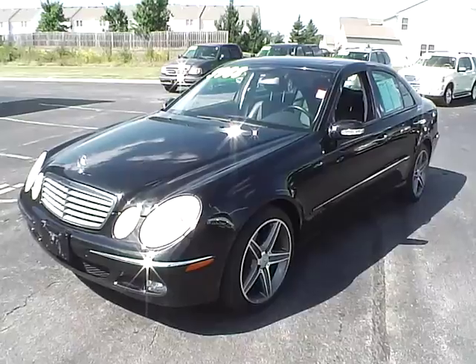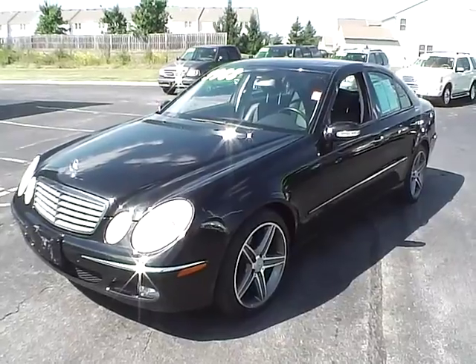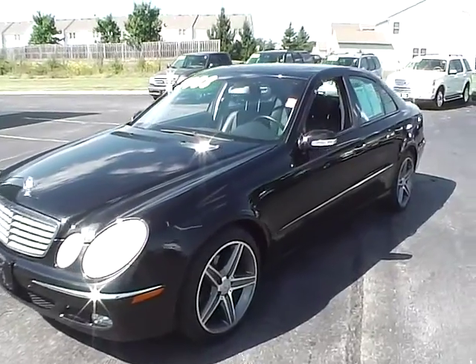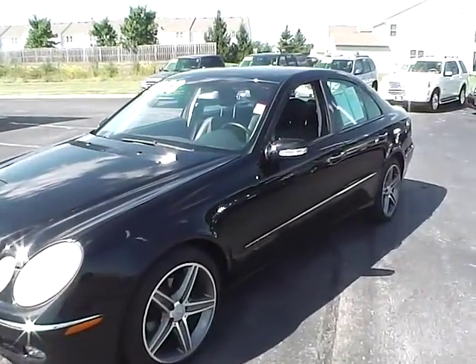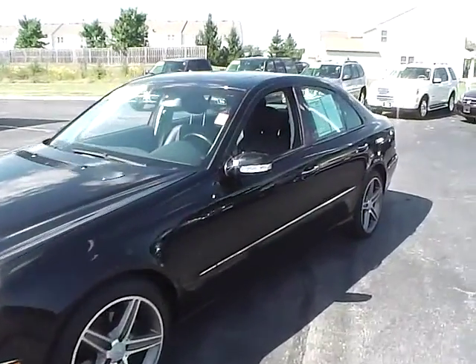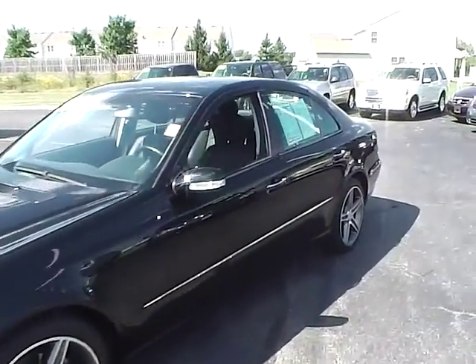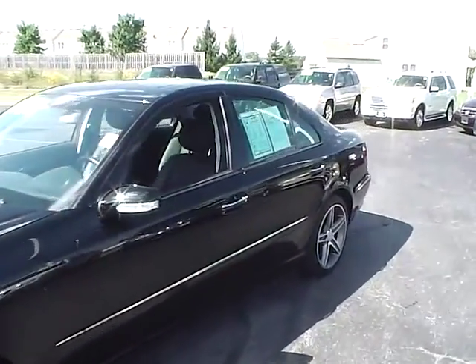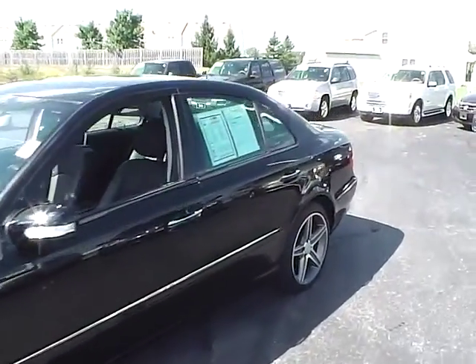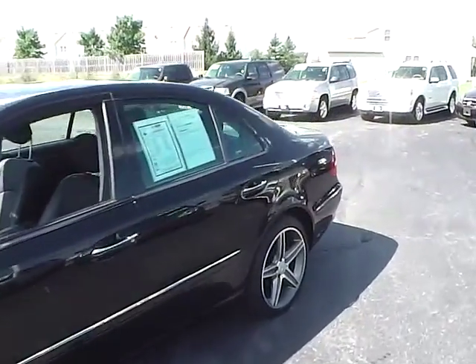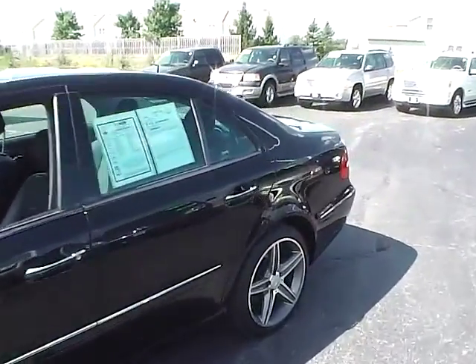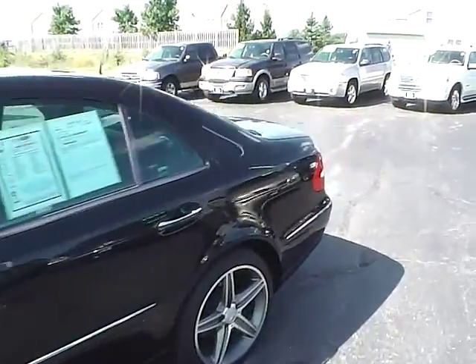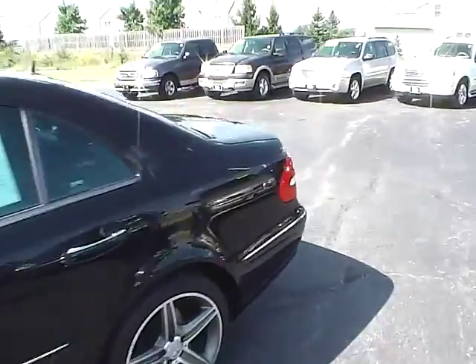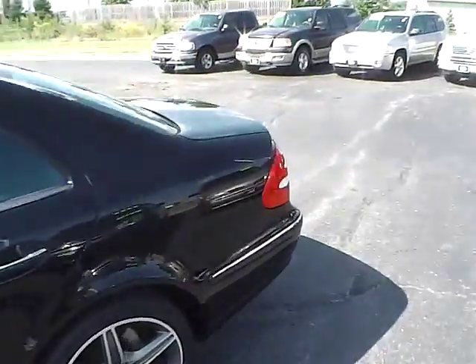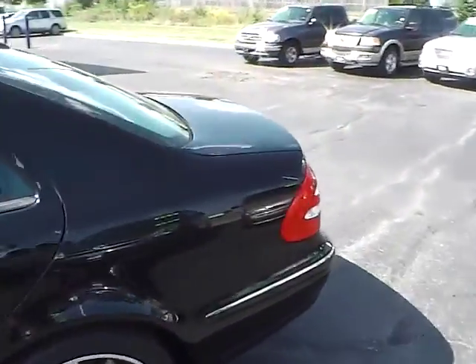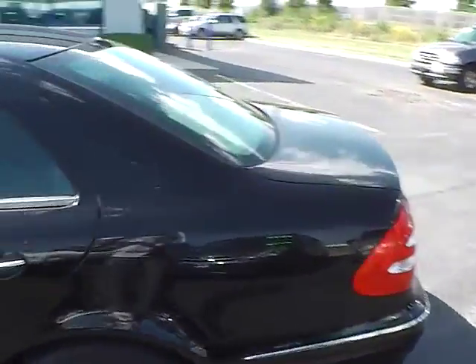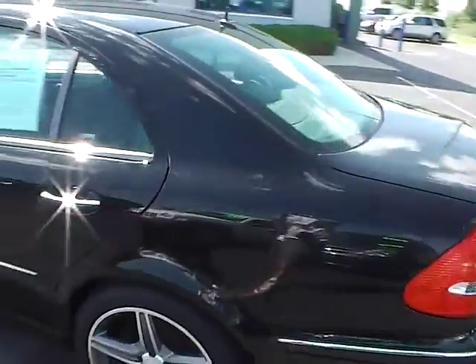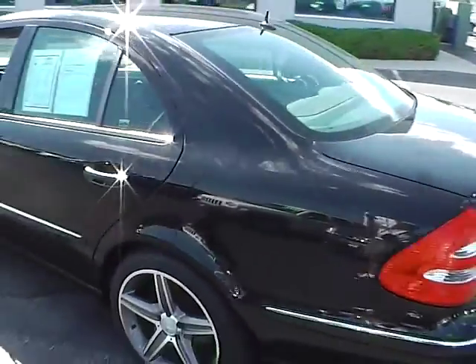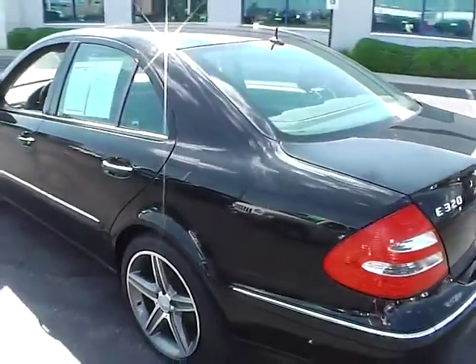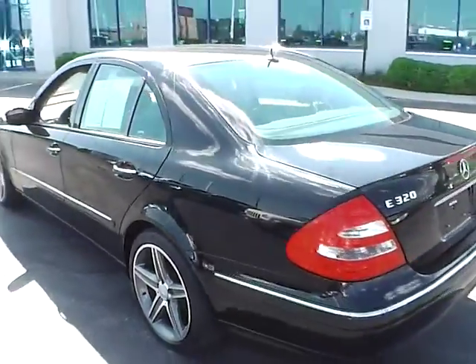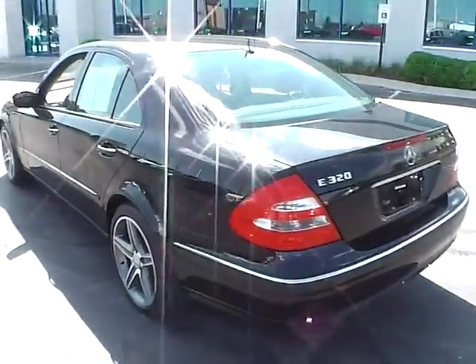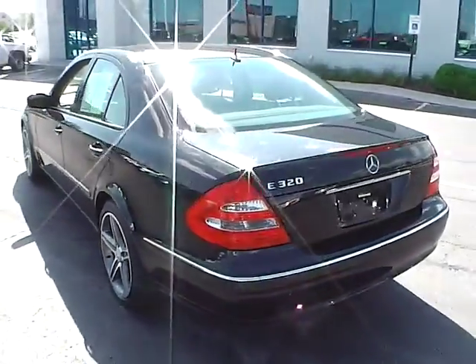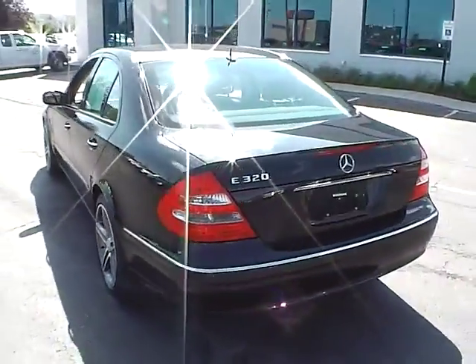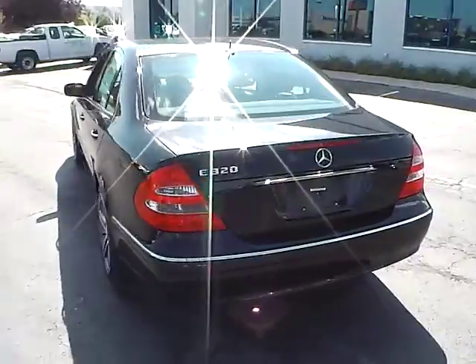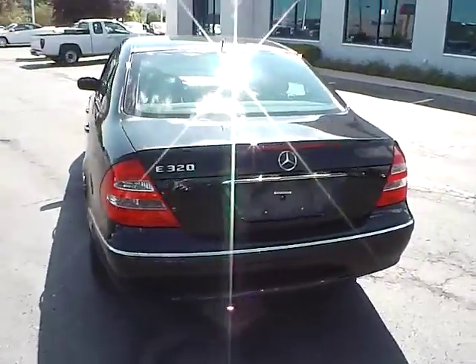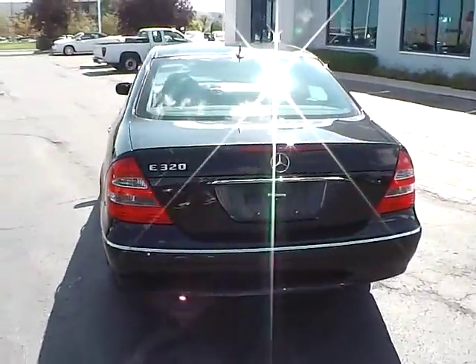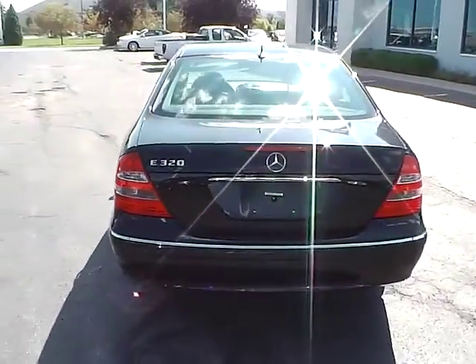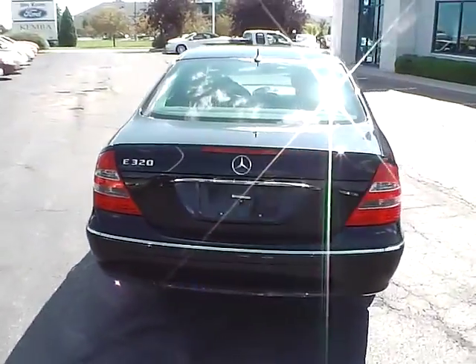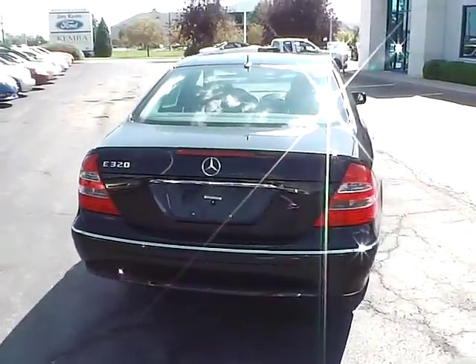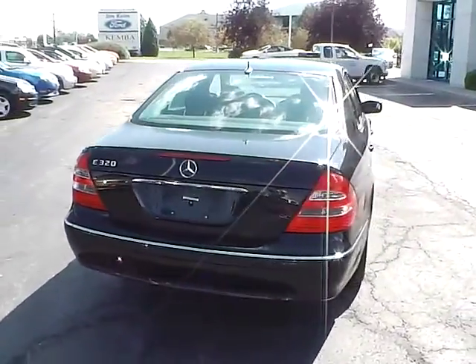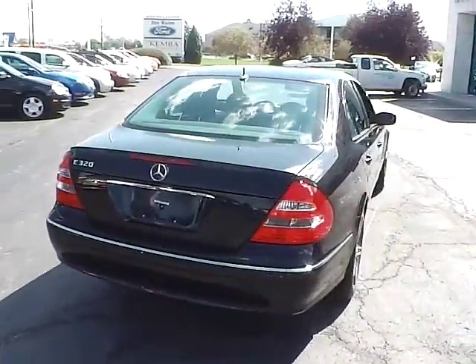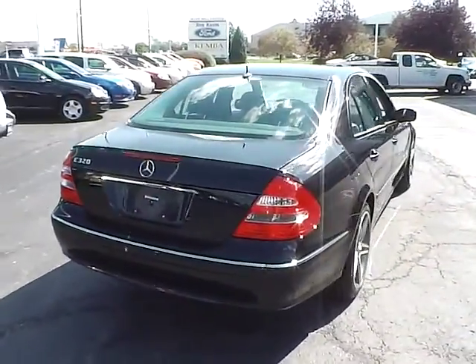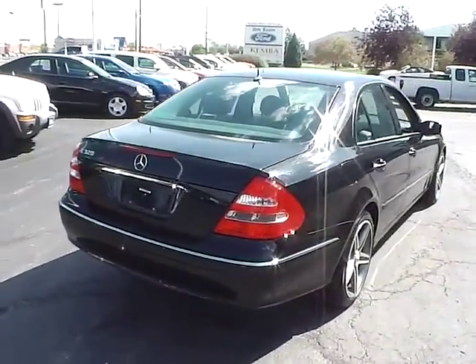Today we've got a 2003 Mercedes-Benz E320 with a black exterior and a charcoal interior. 3.2-liter six-cylinder engine with an automatic transmission. Current mileage is 146,888 miles.